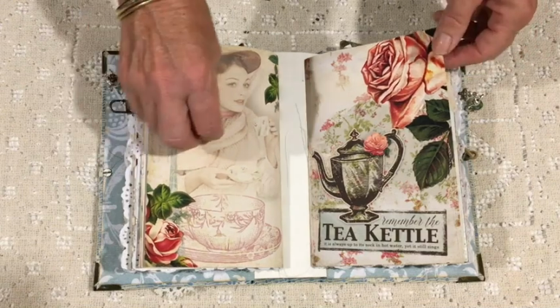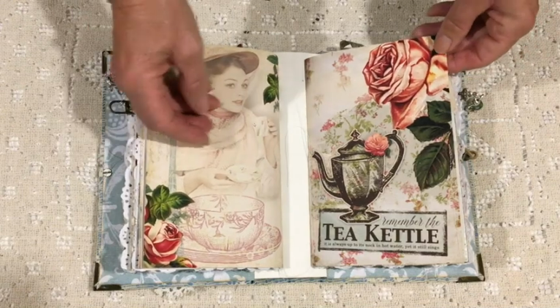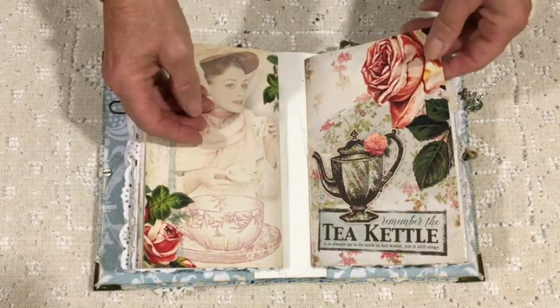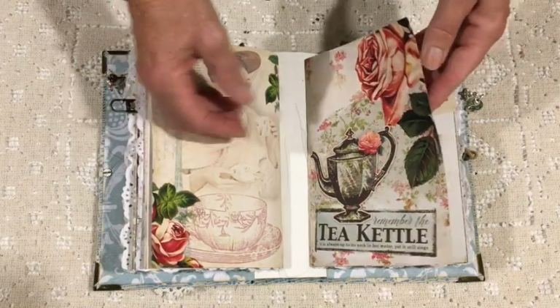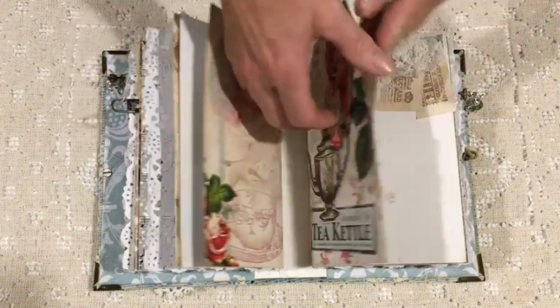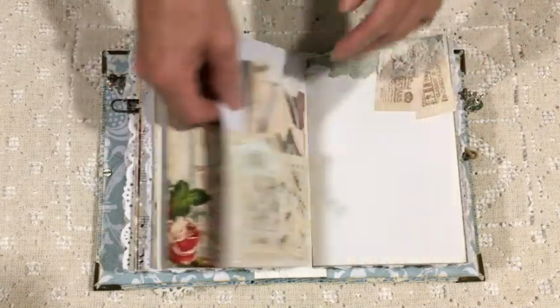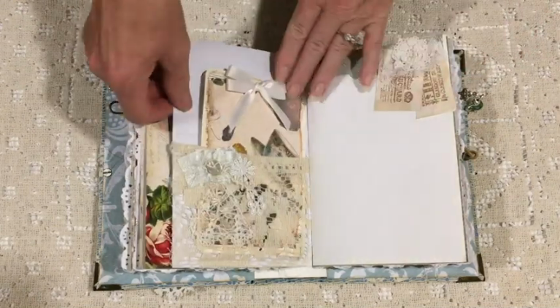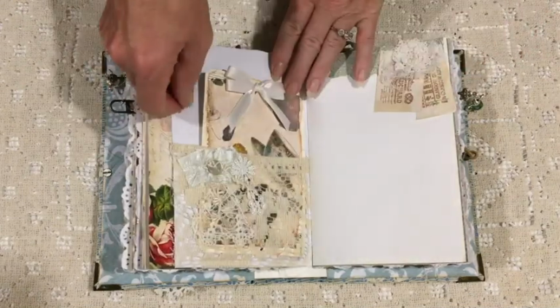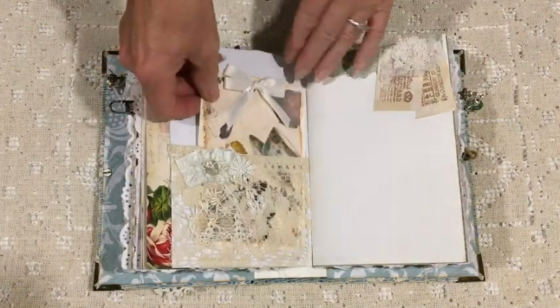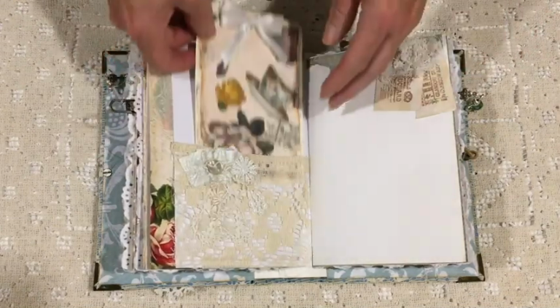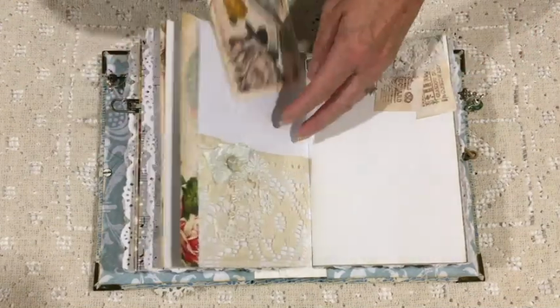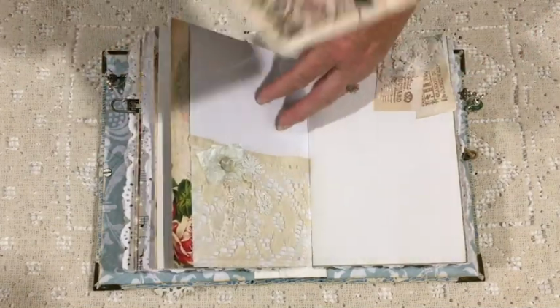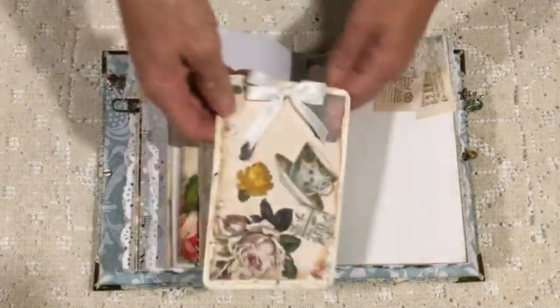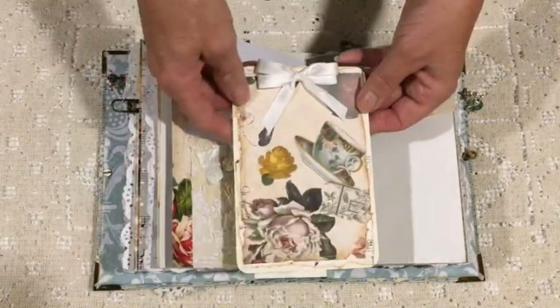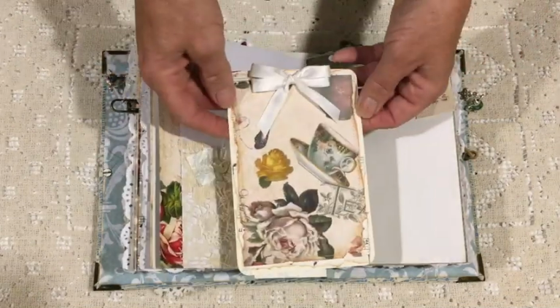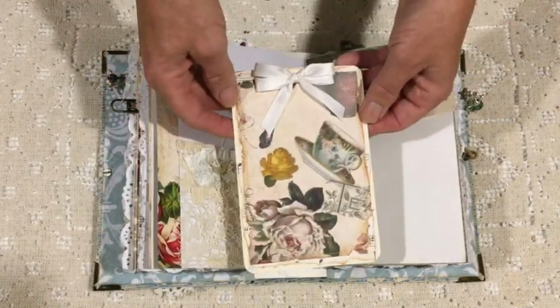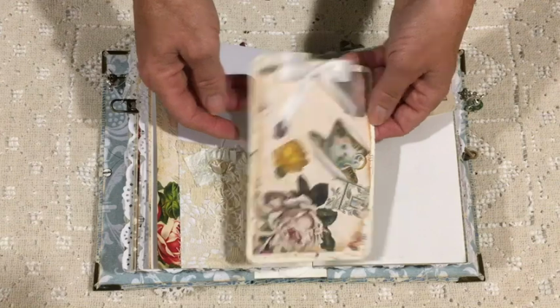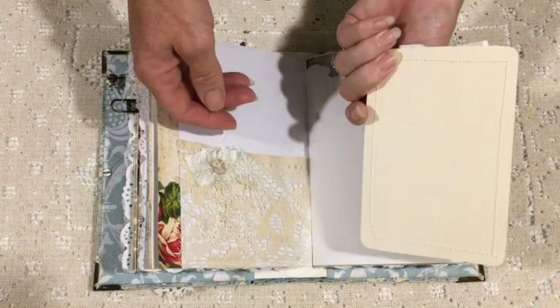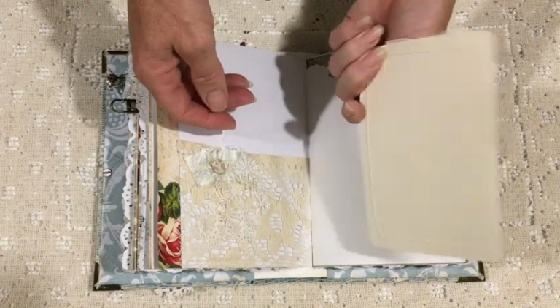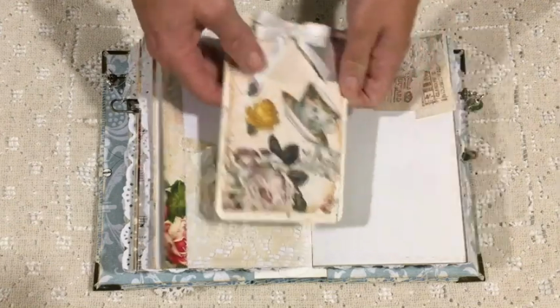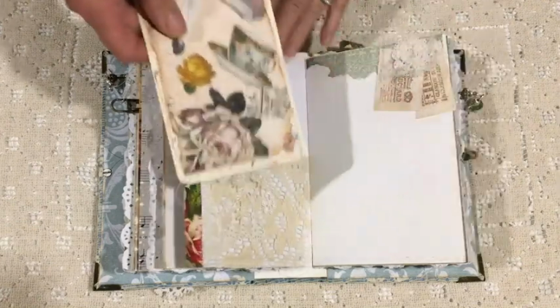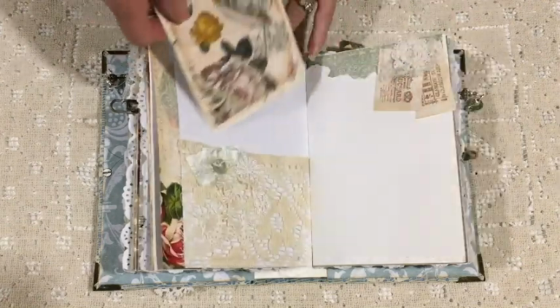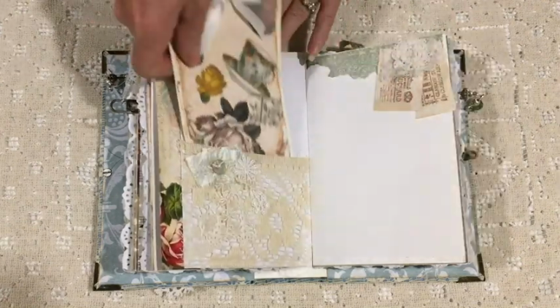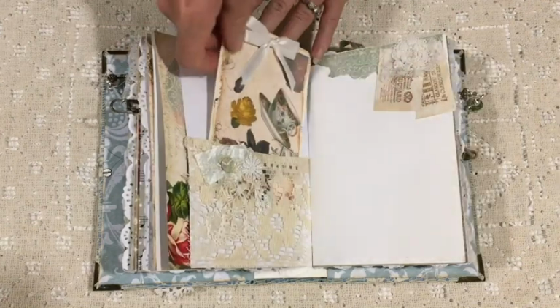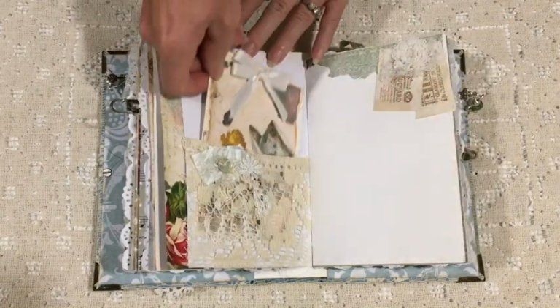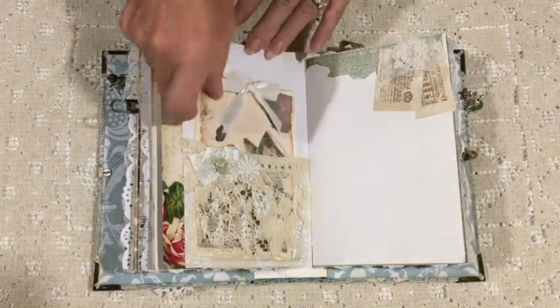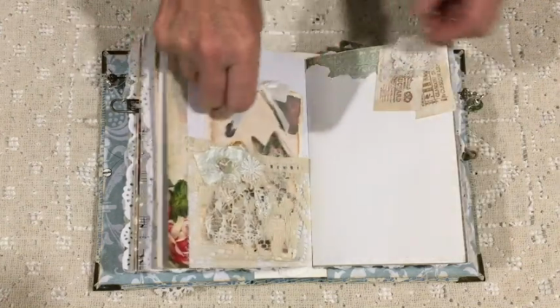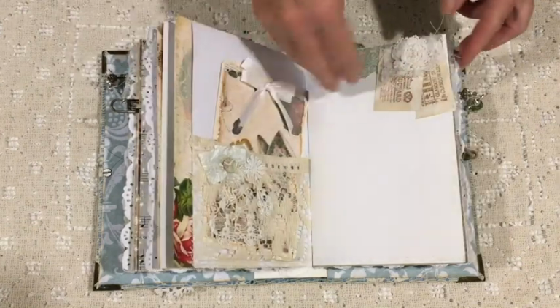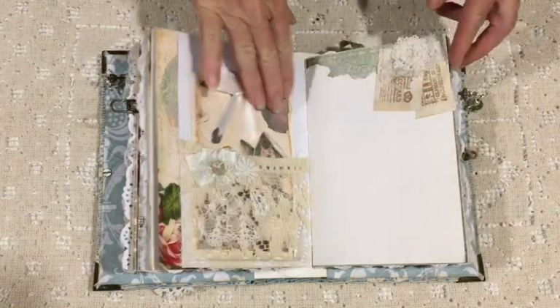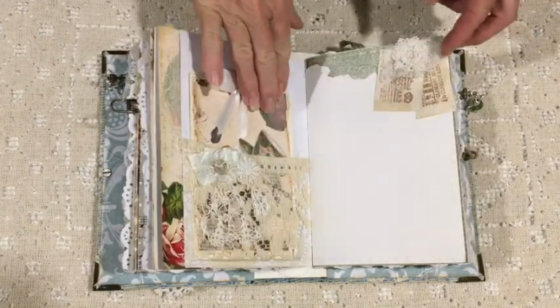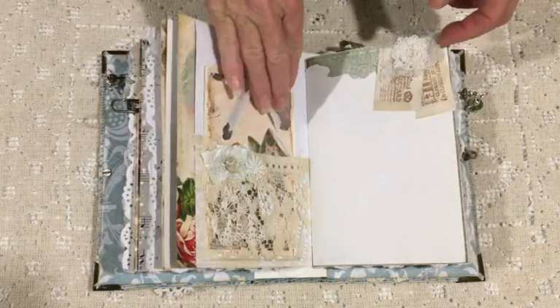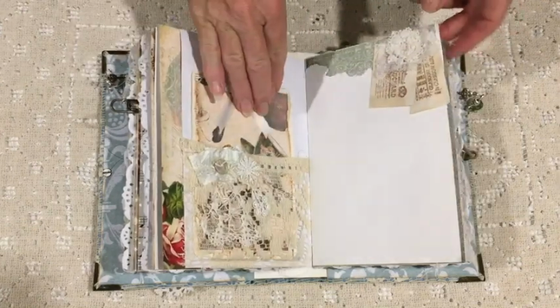This is the second signature — there are only two signatures, but they're quite chunky. There are just over a hundred pages altogether, front and back.